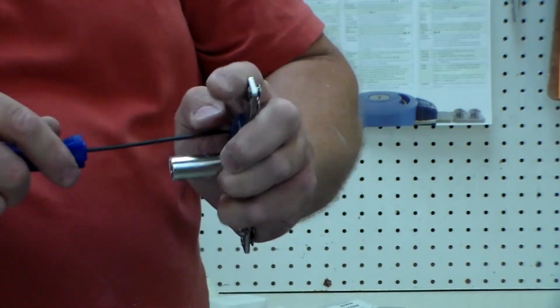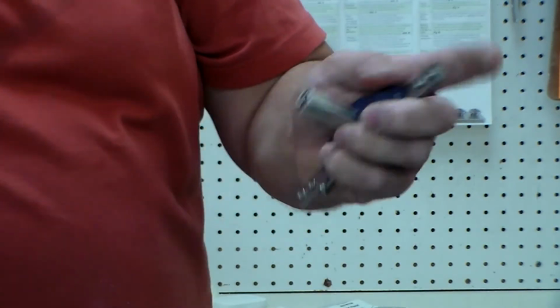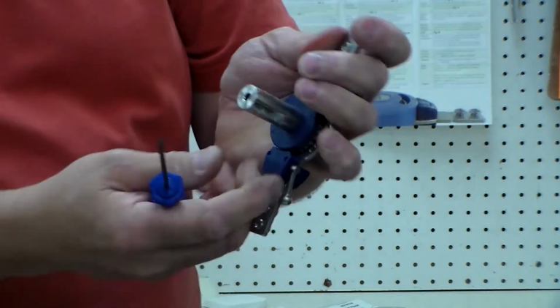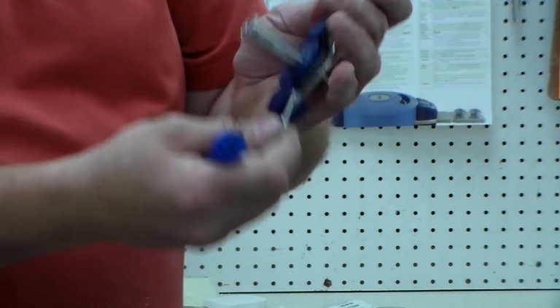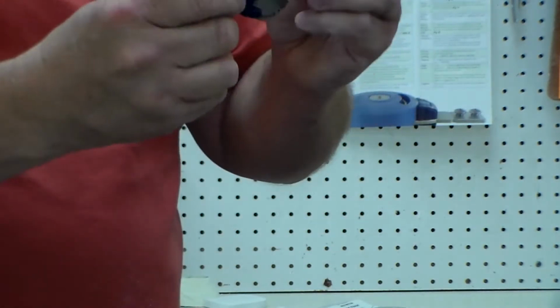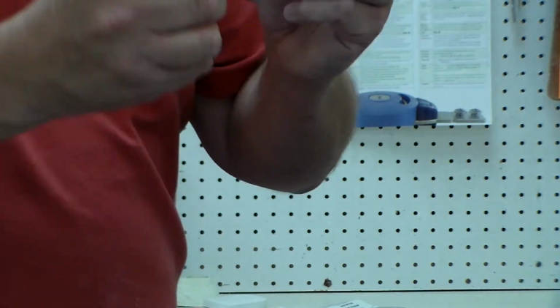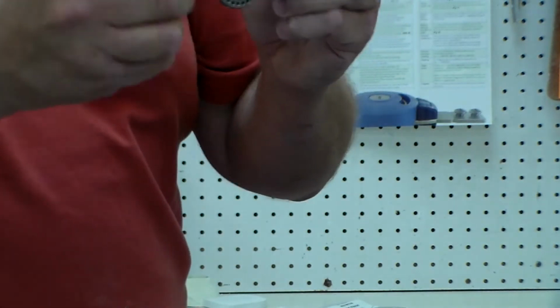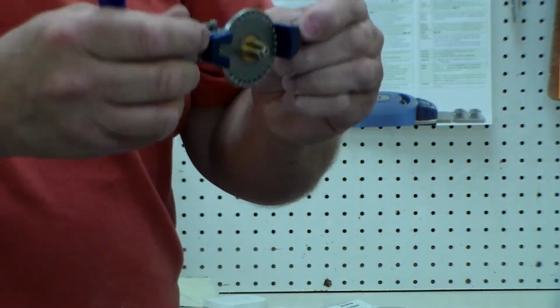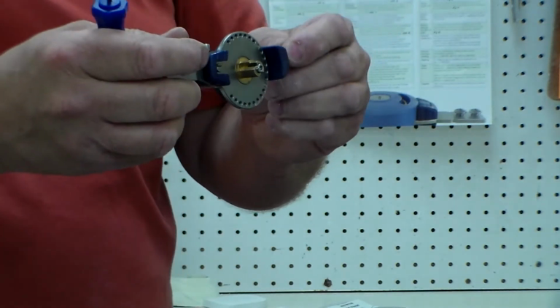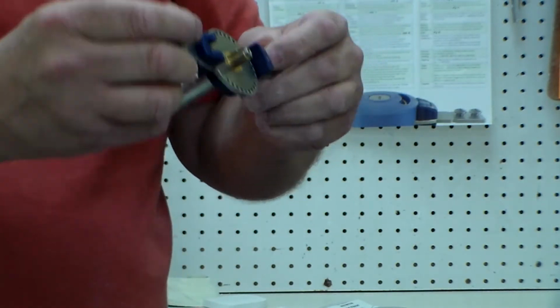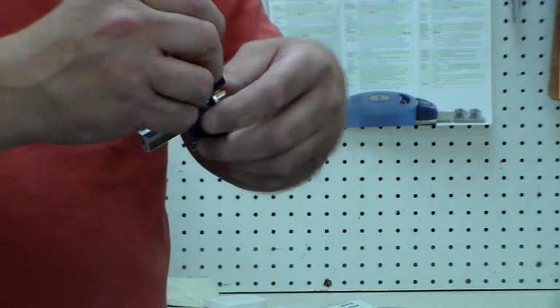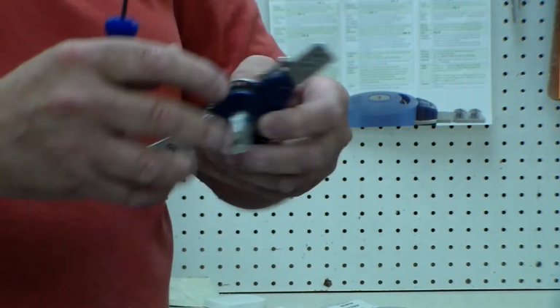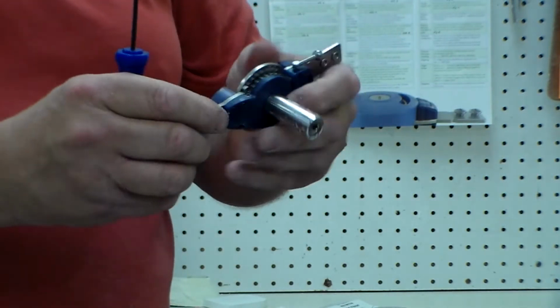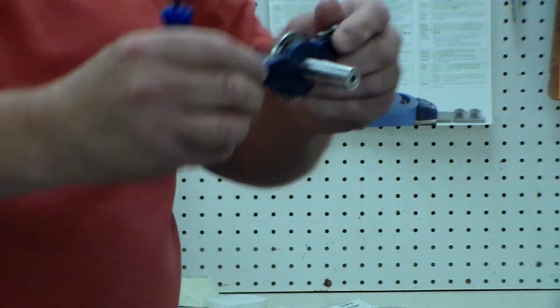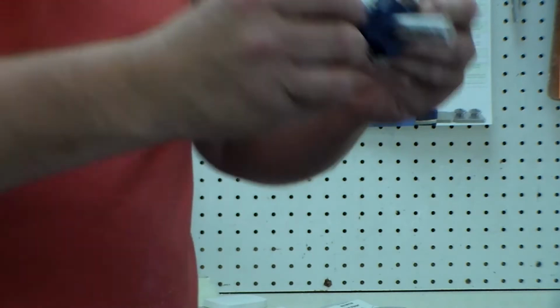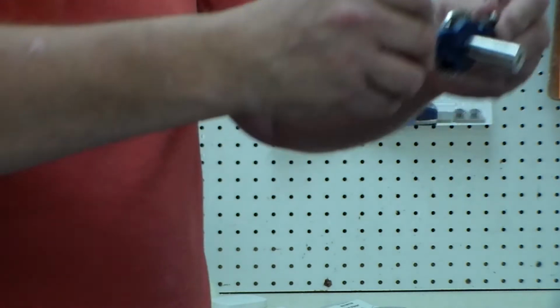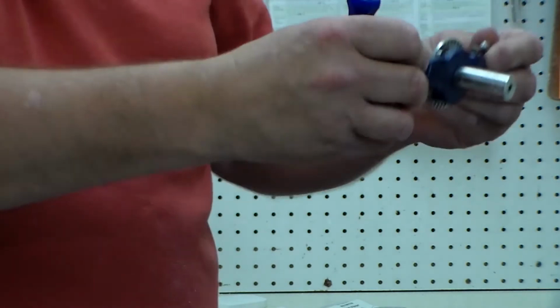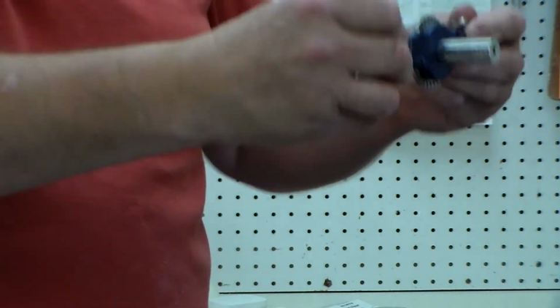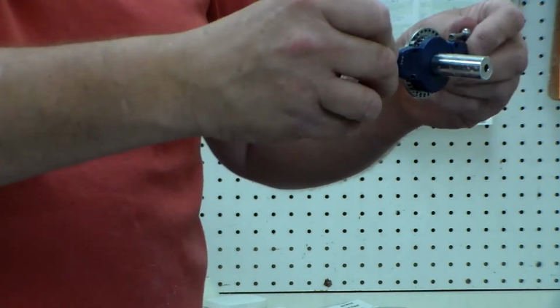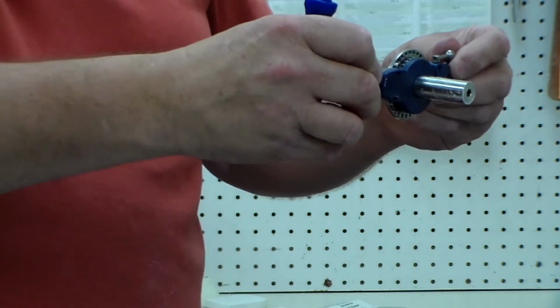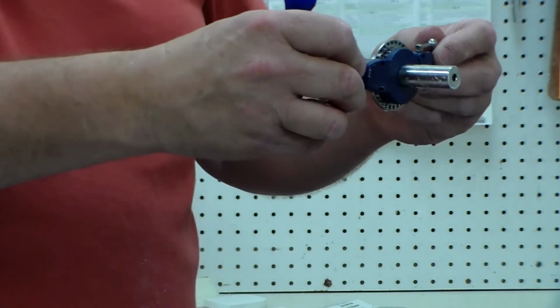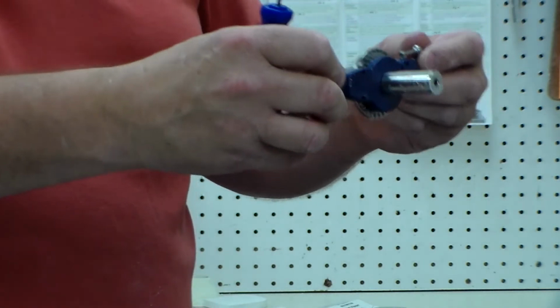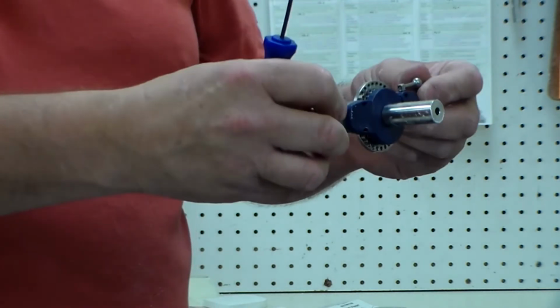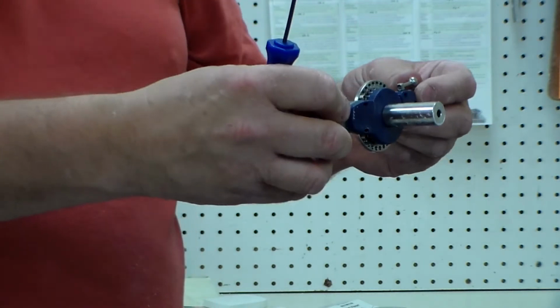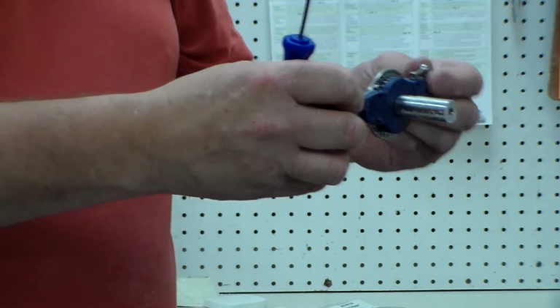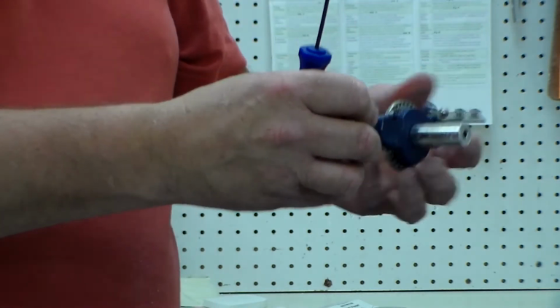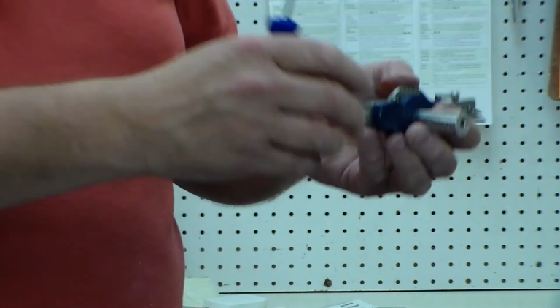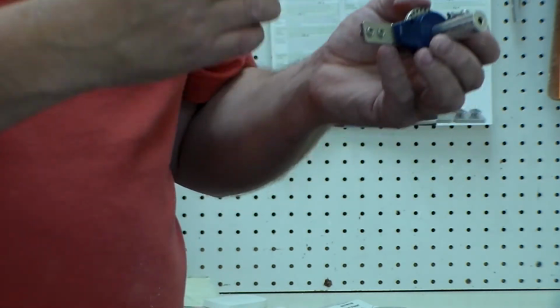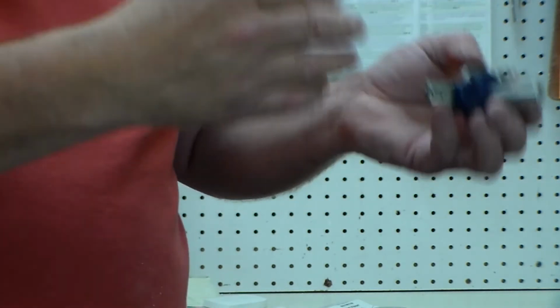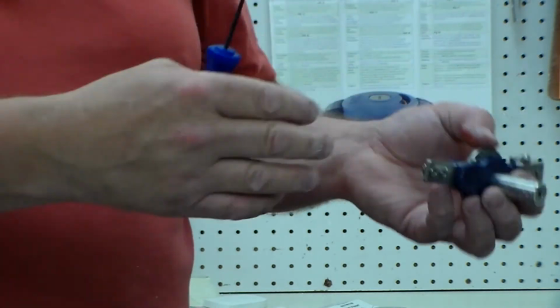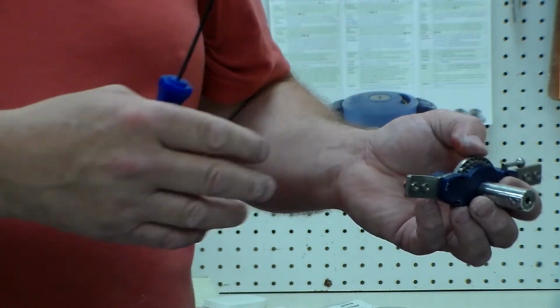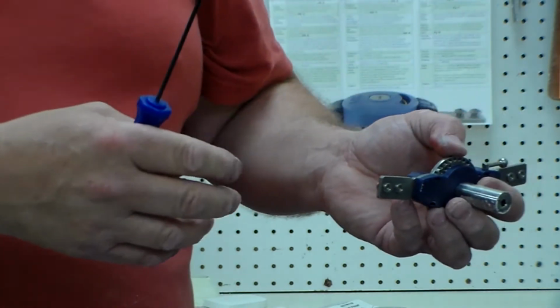The joint is locked in place now, it's not going to change. Instead of guessing where it's going to land every time when you're bending, you want to be in the same spot every time.